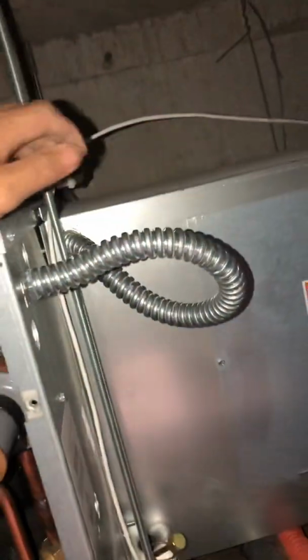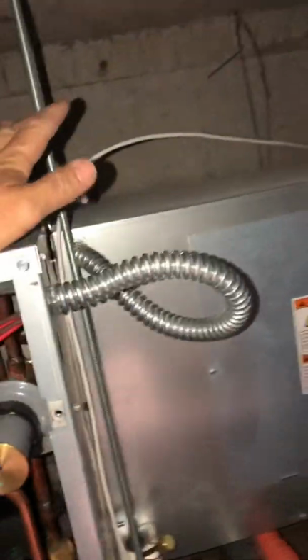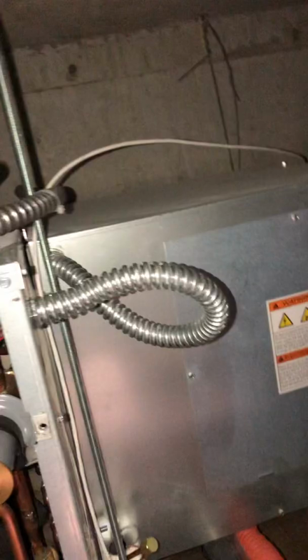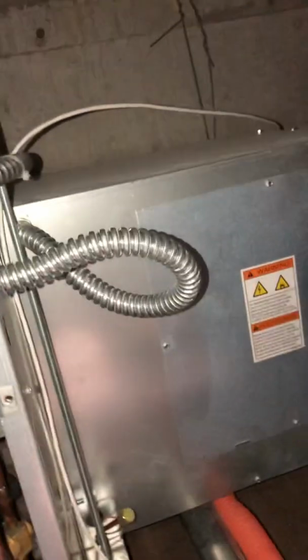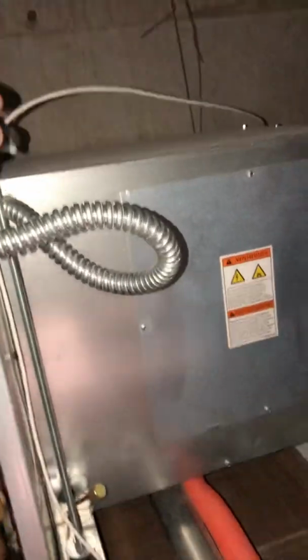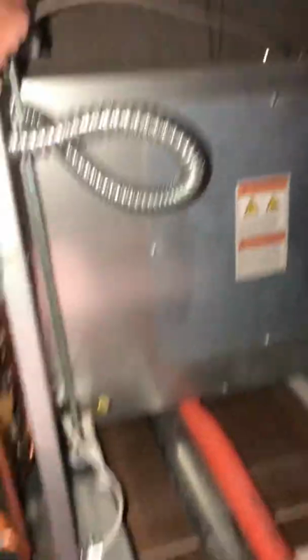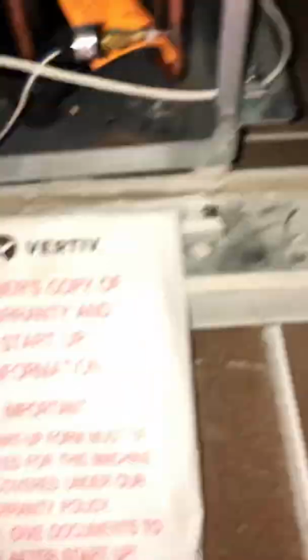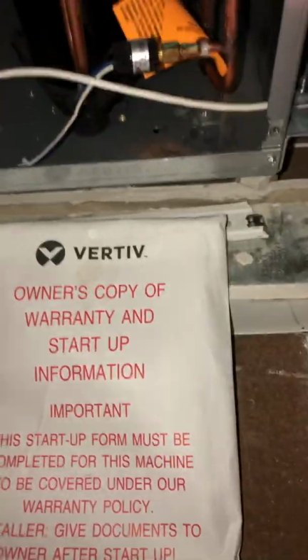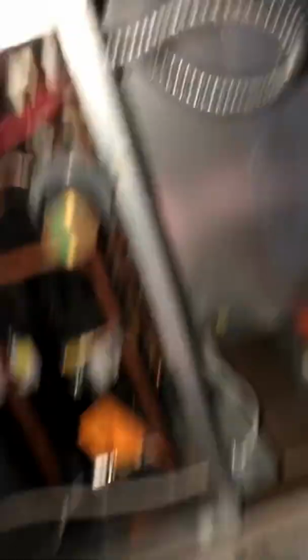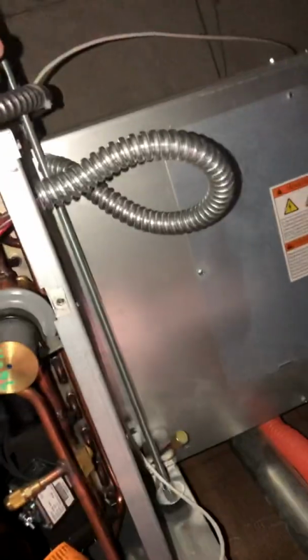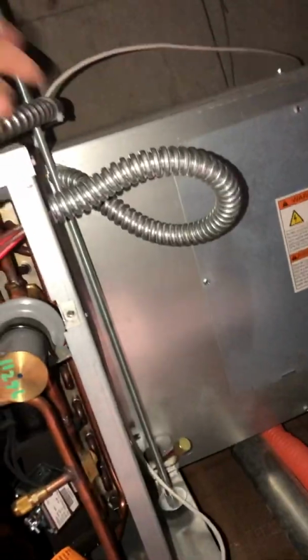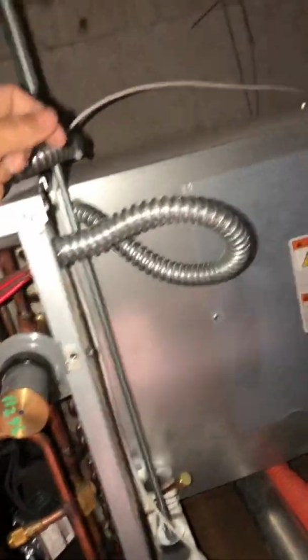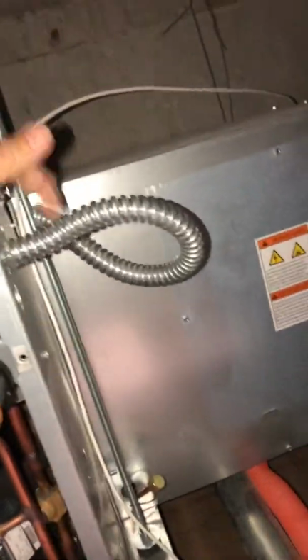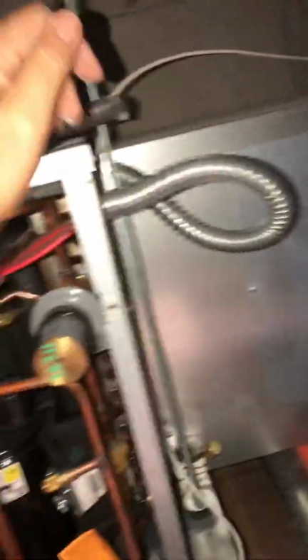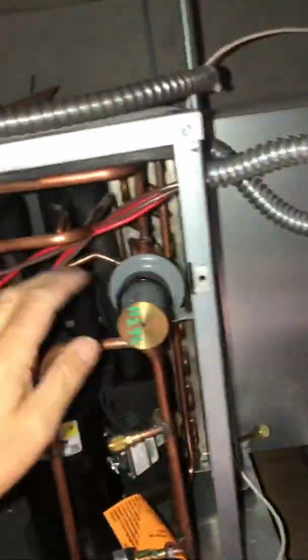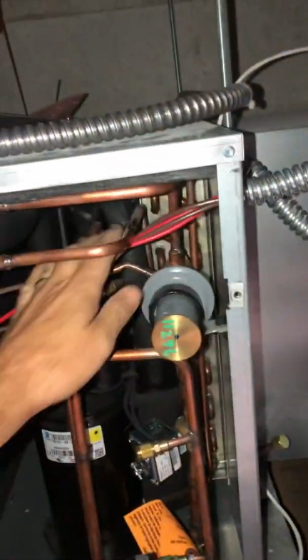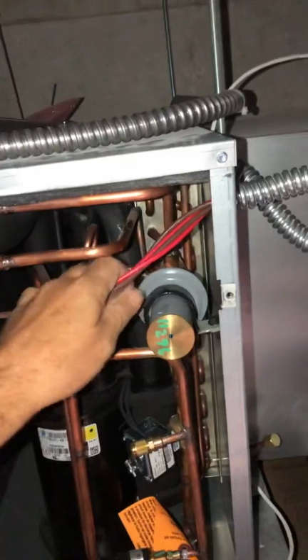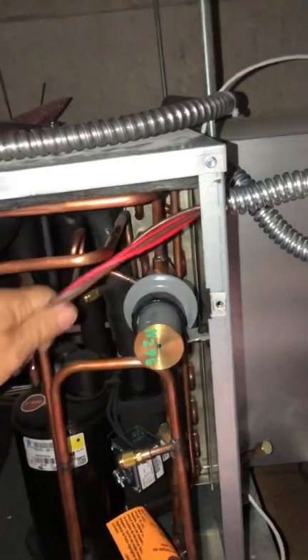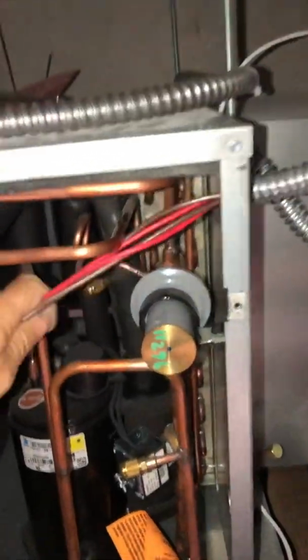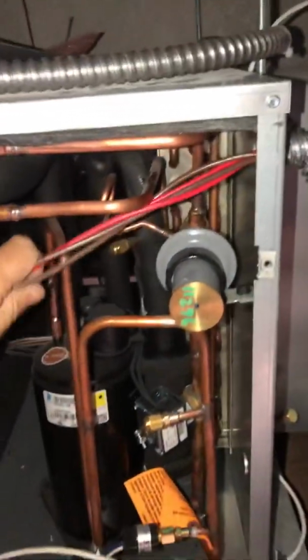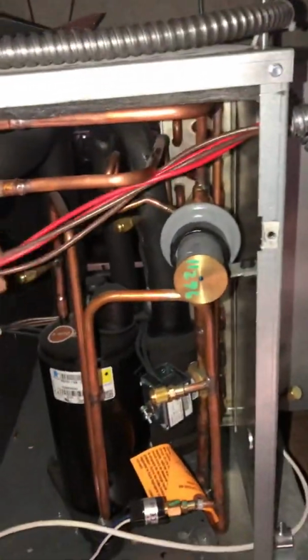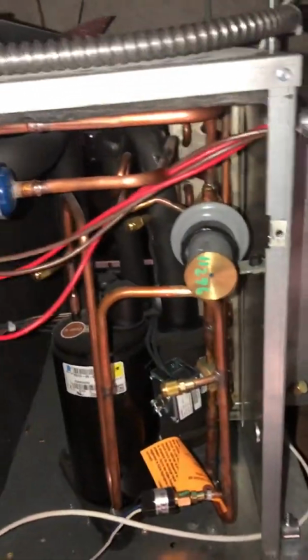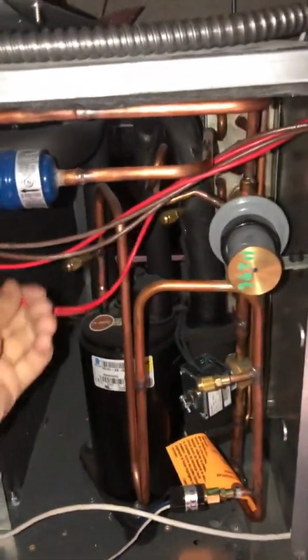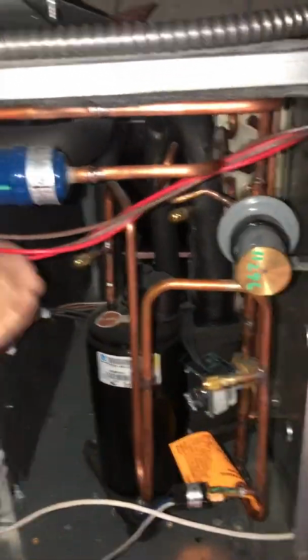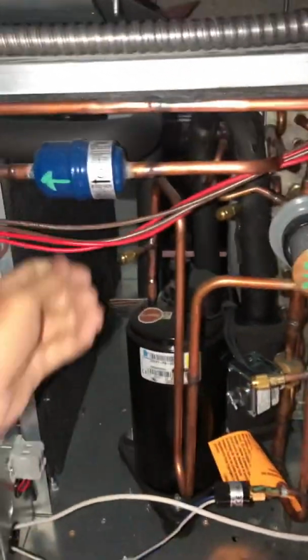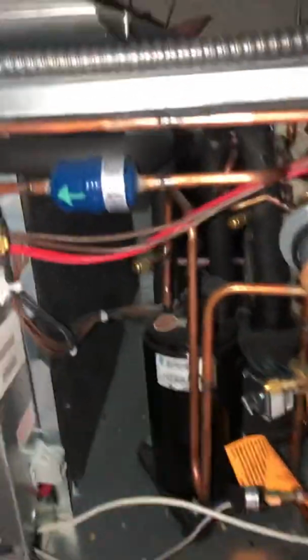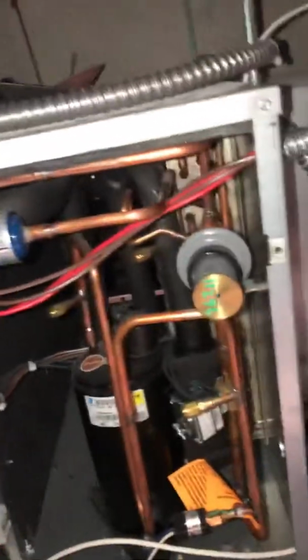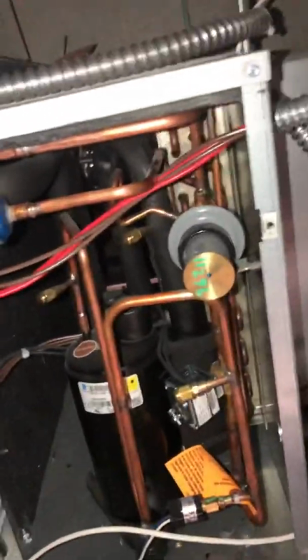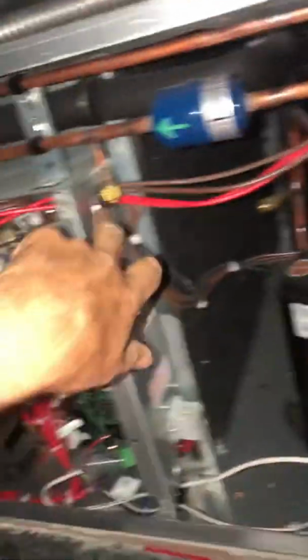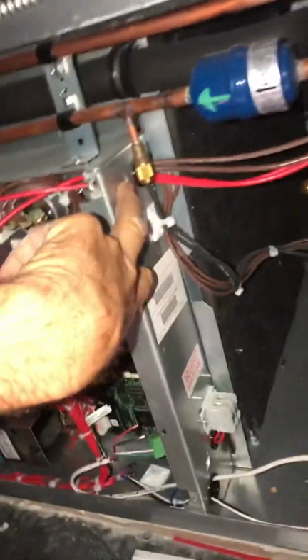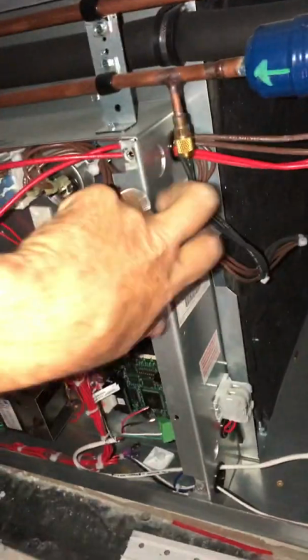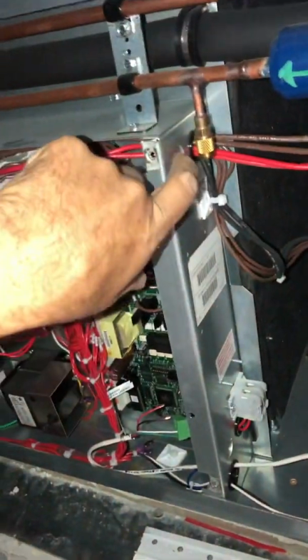Where does it go? Well, if you read the manual — which nobody ever does — it goes right here. You feed the cables through; it comes with a grommet. You're supposed to go through this hole right here.